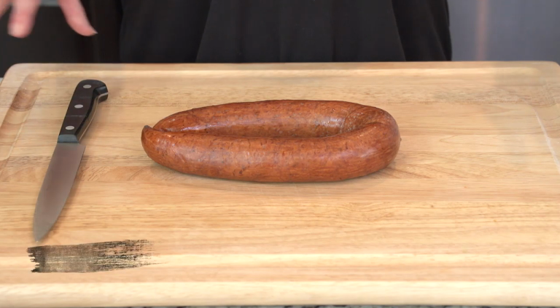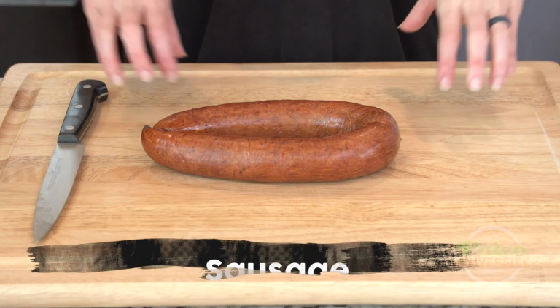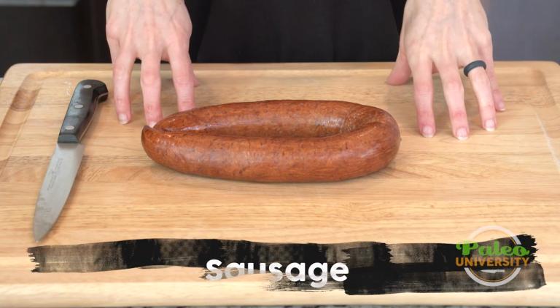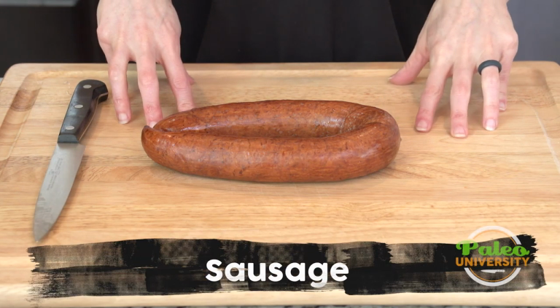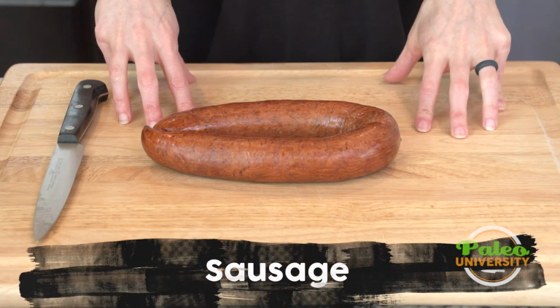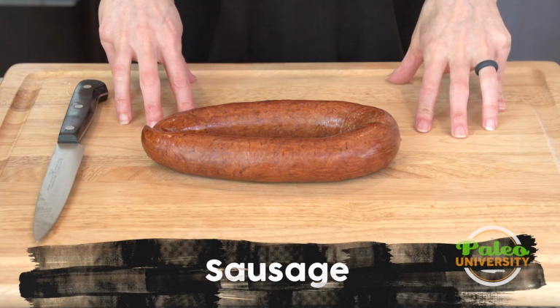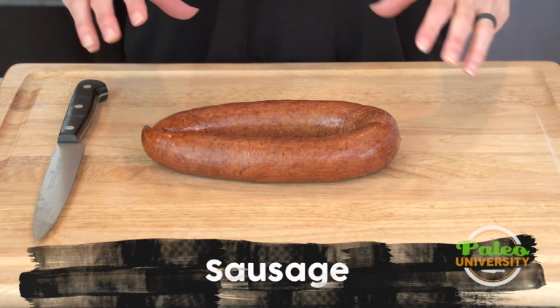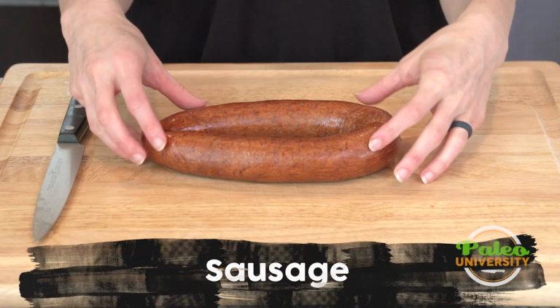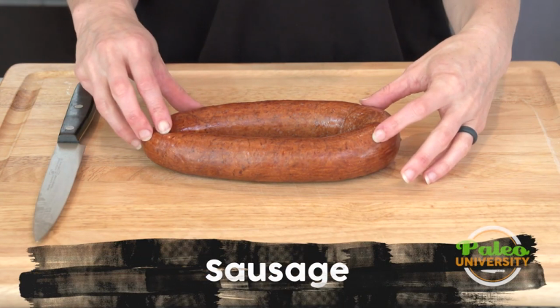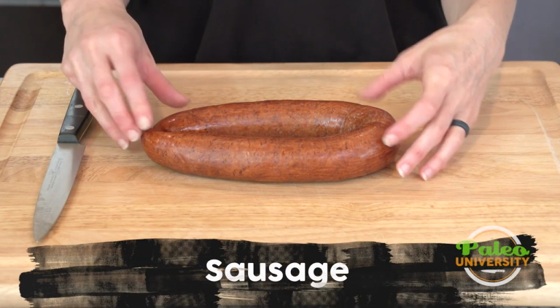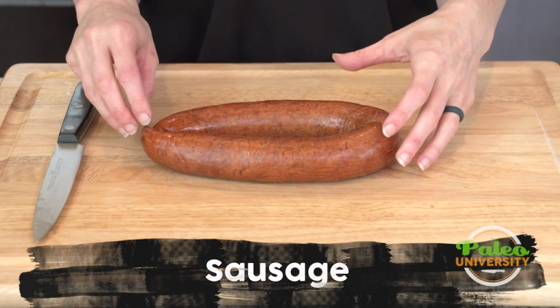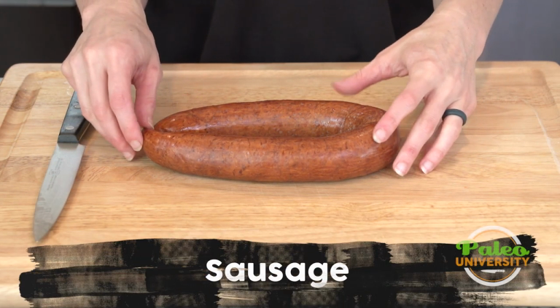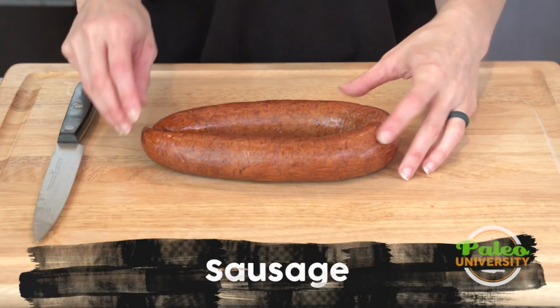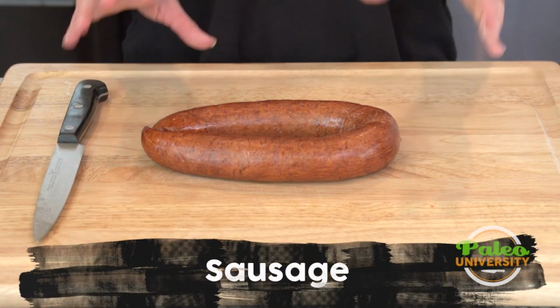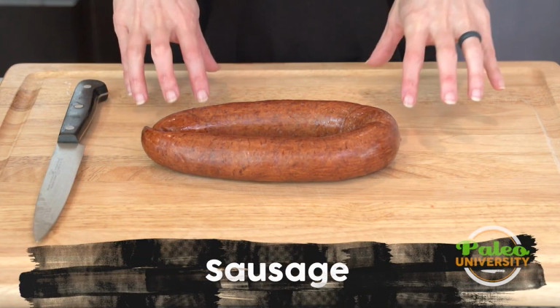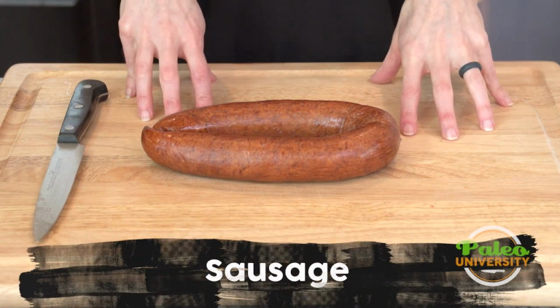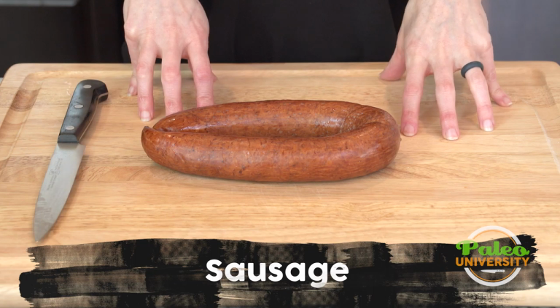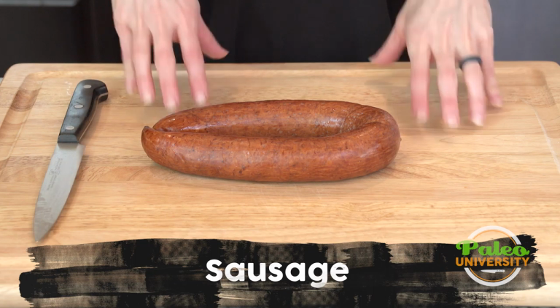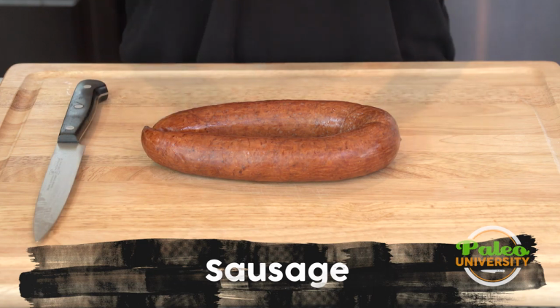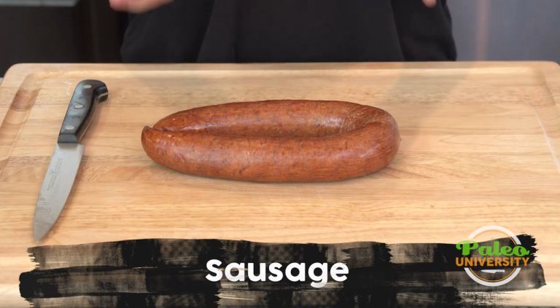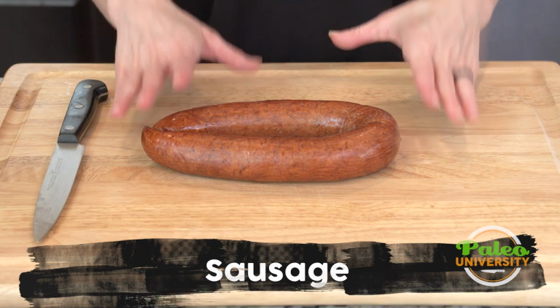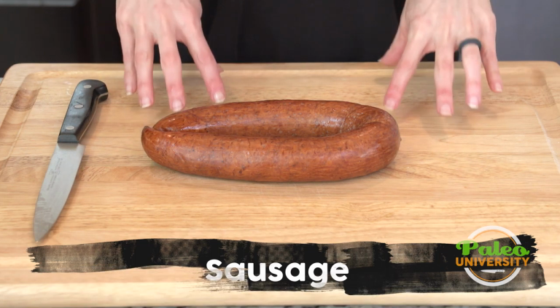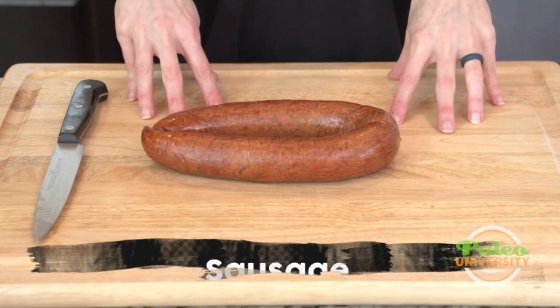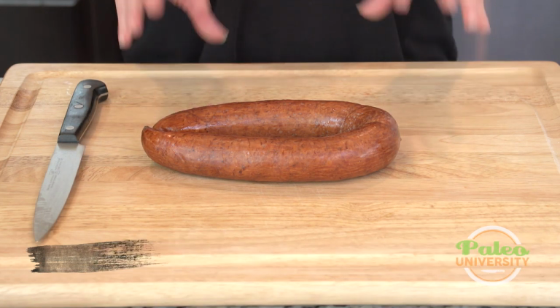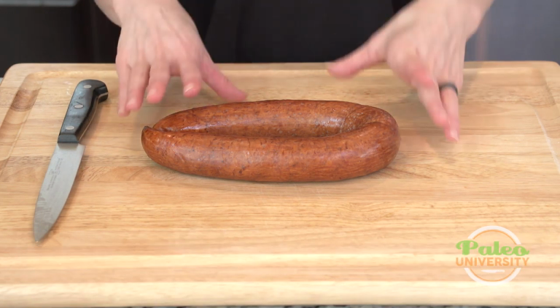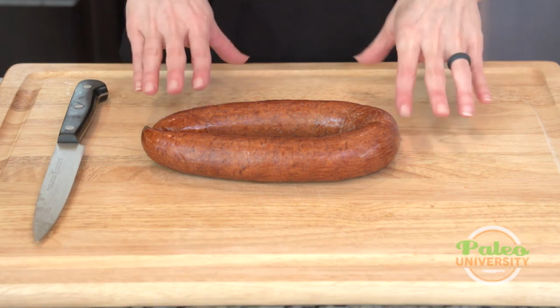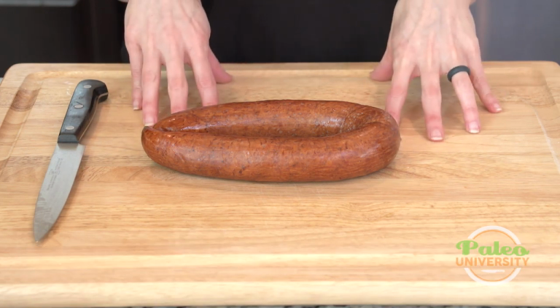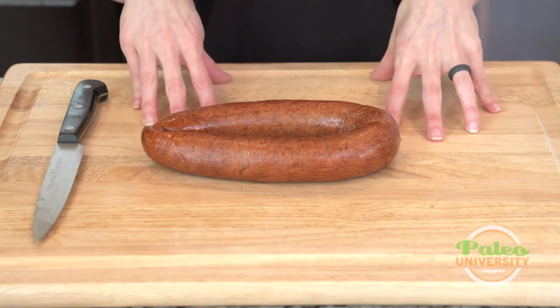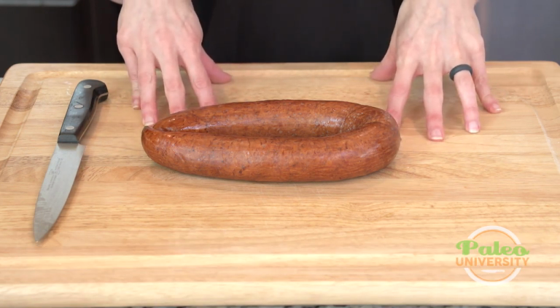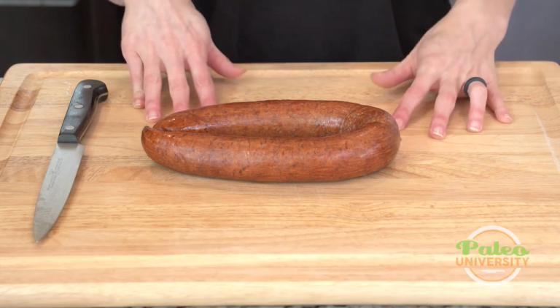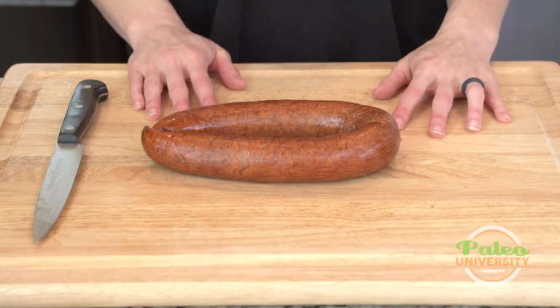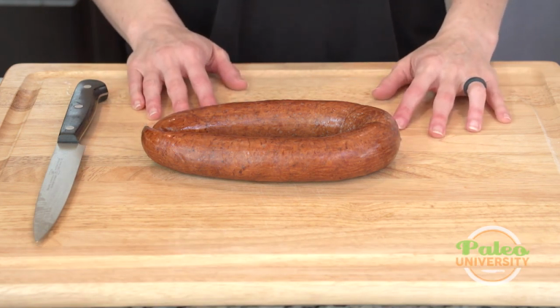My favorite sausage to use is this particular sausage. It's from a company called Pedersen's. I really love them — they're really, really high quality. If you can't find their stuff, you can find other good quality options.